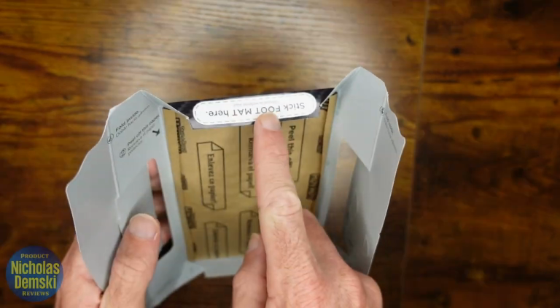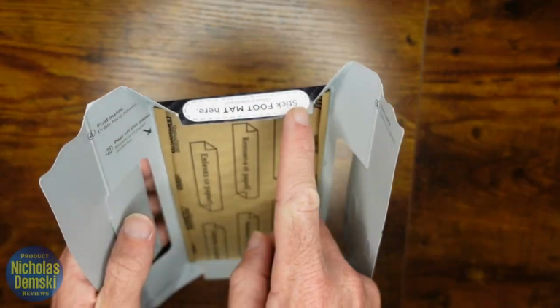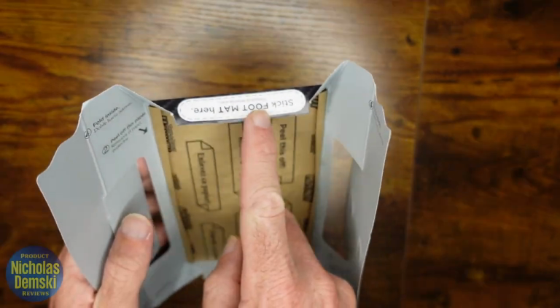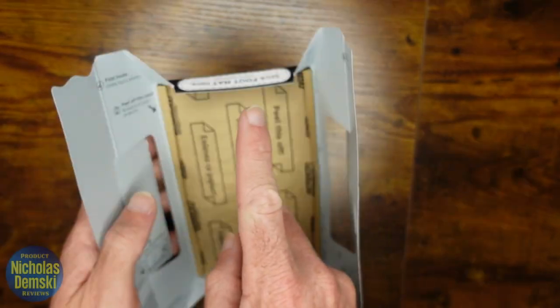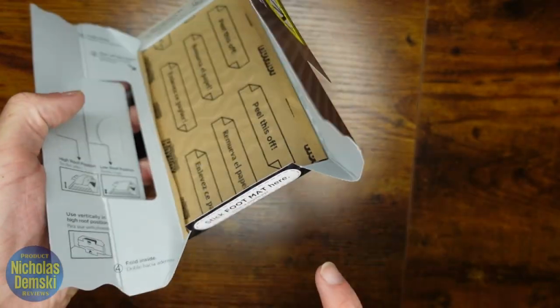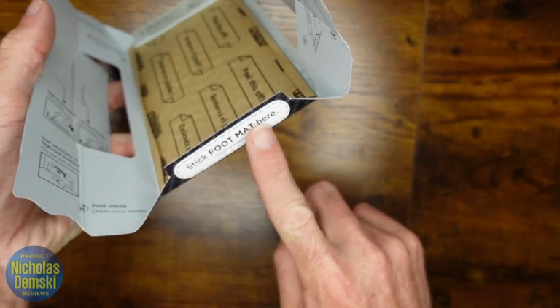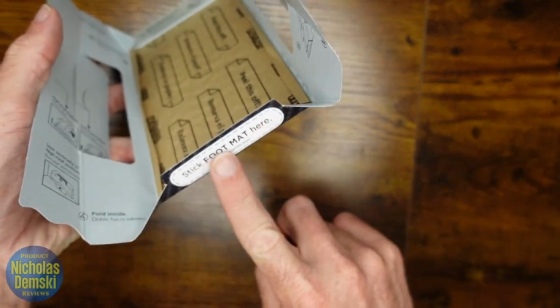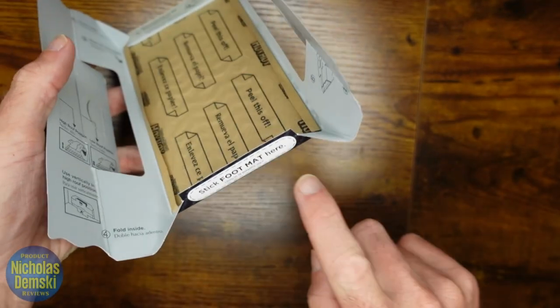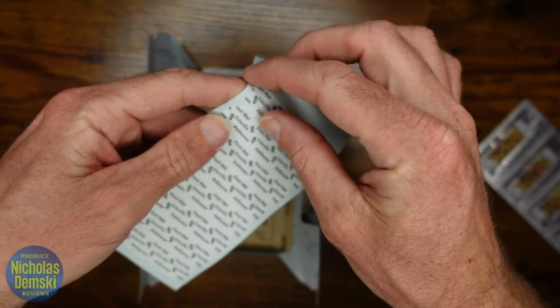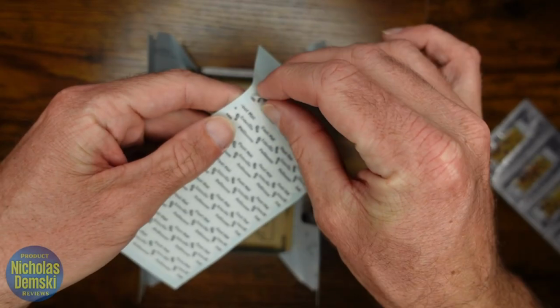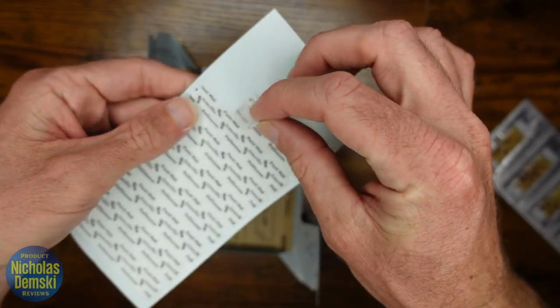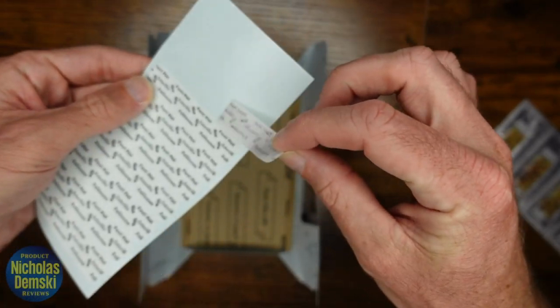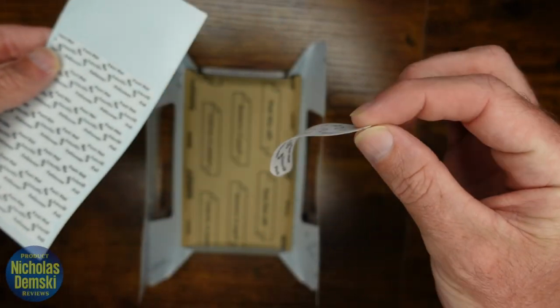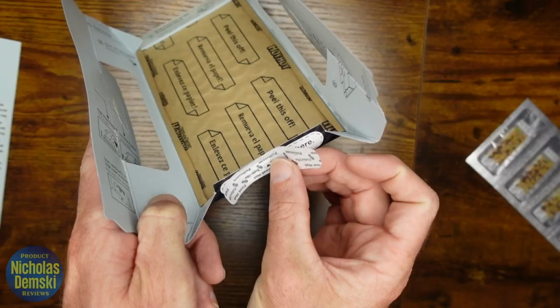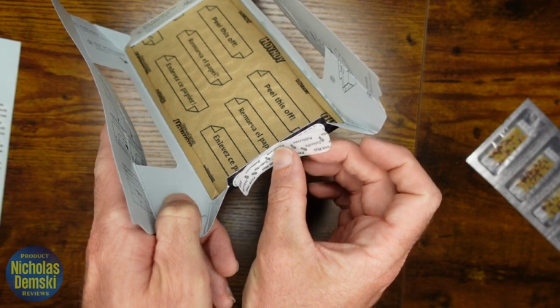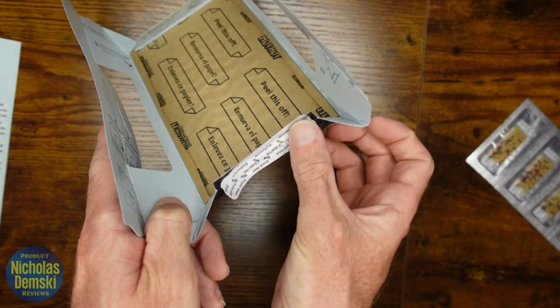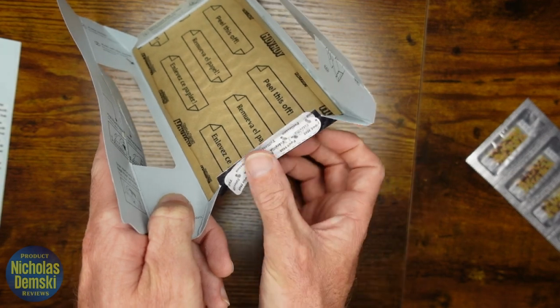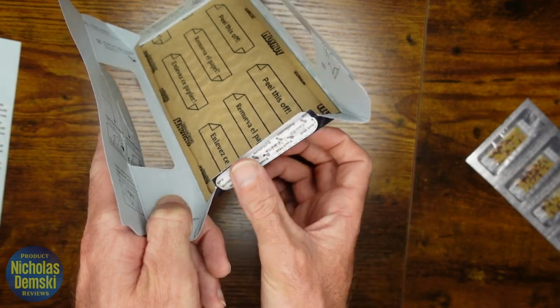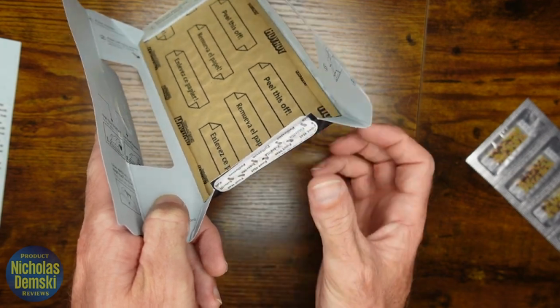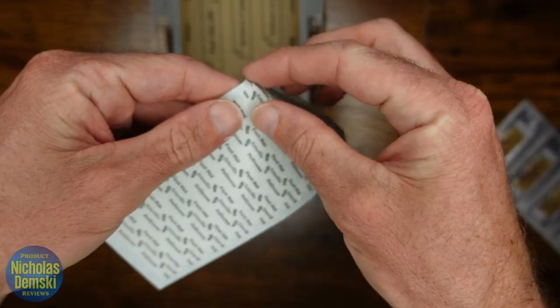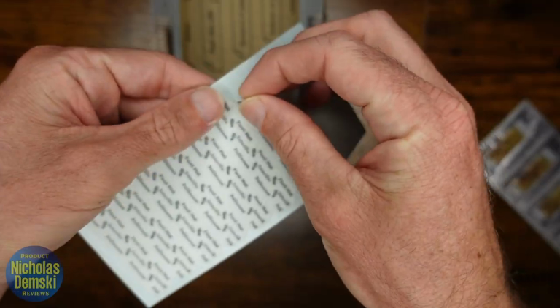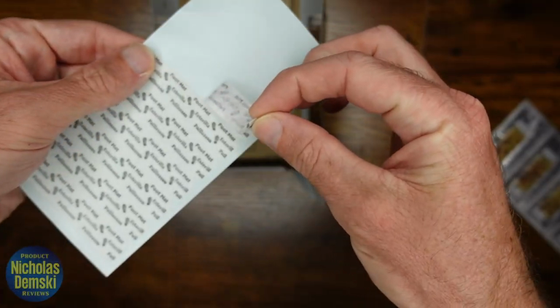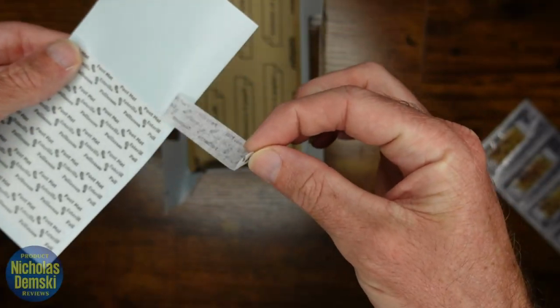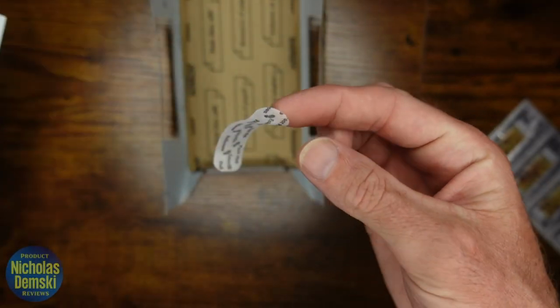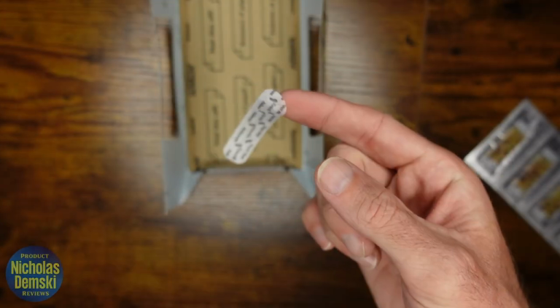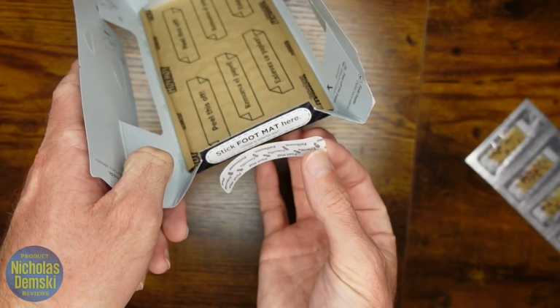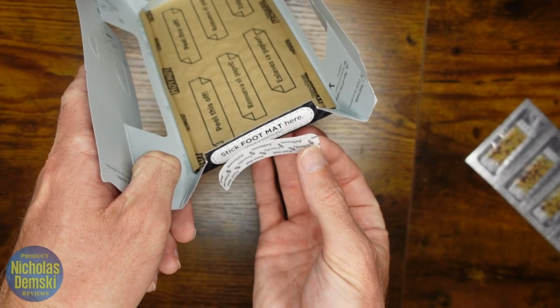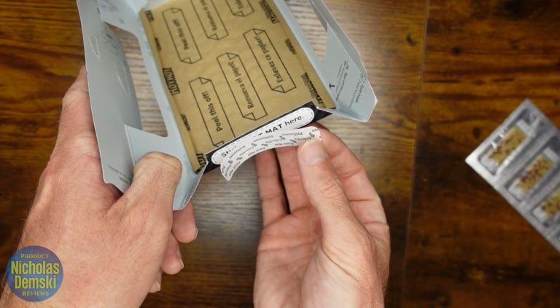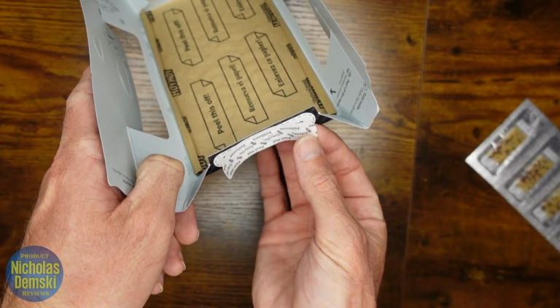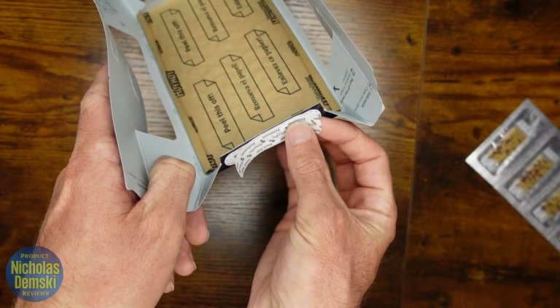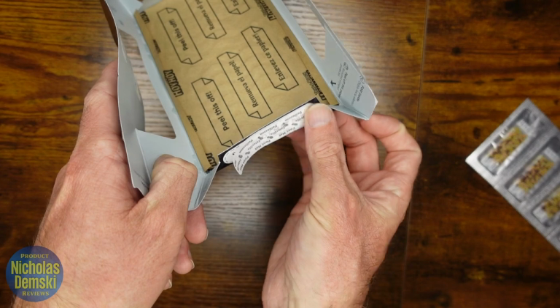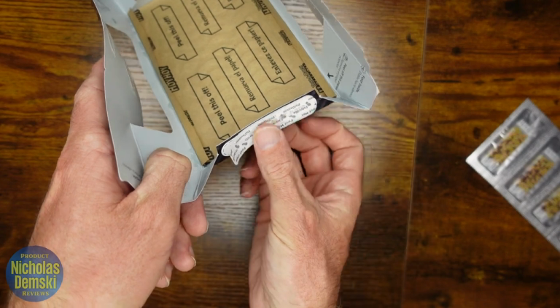The next step is to place a foot pad here and a foot pad here. Peel it off and then stick it in place. Then do that same thing for the other side — peel it off and stick it in place.